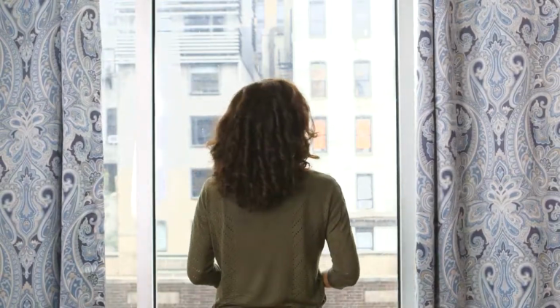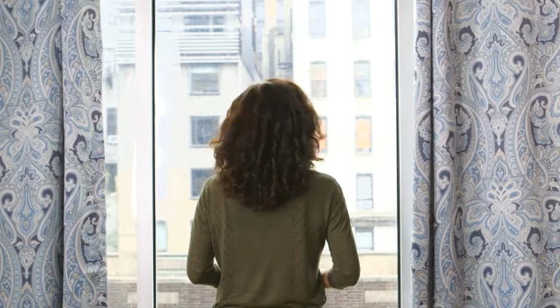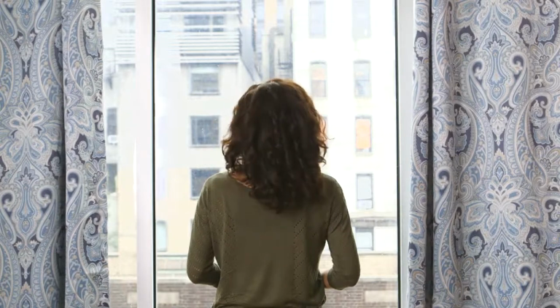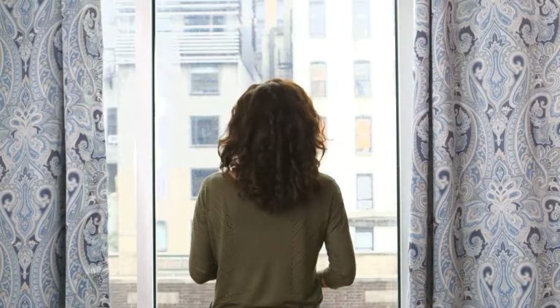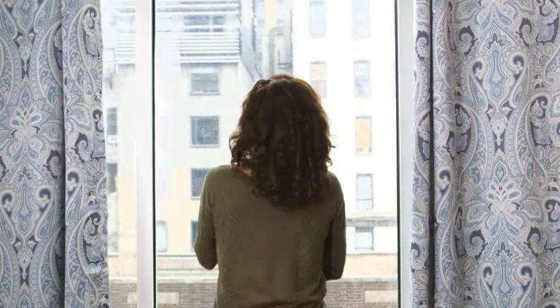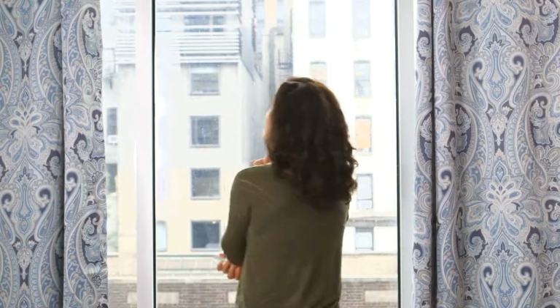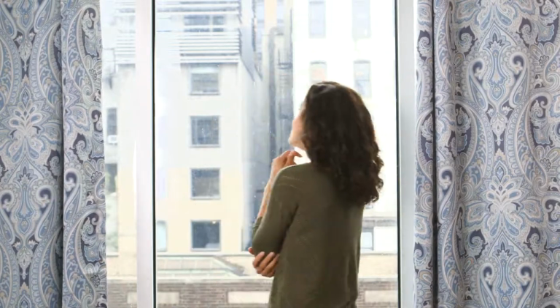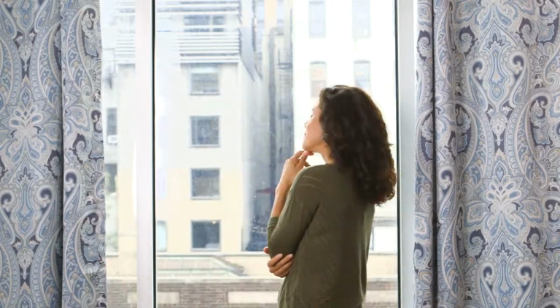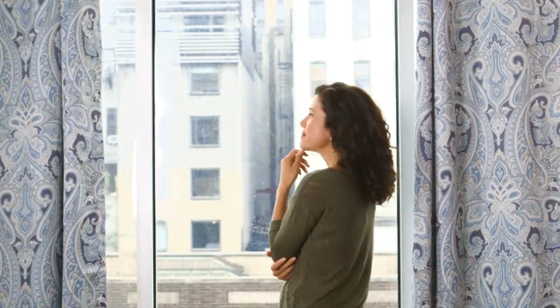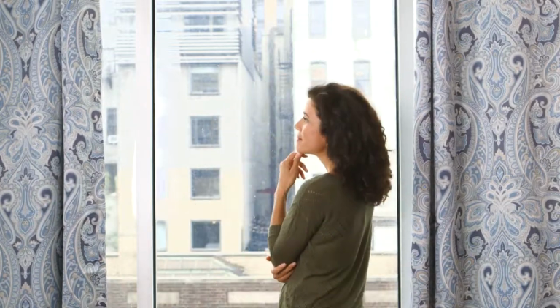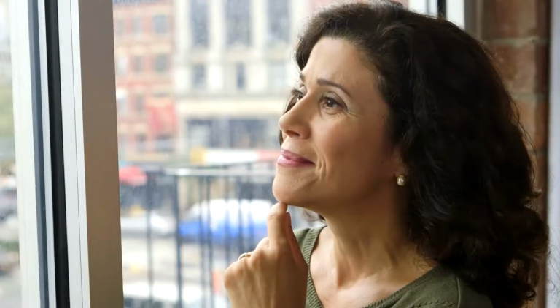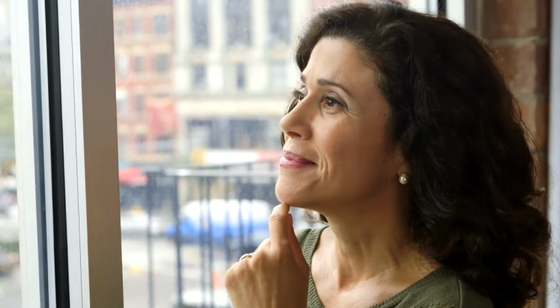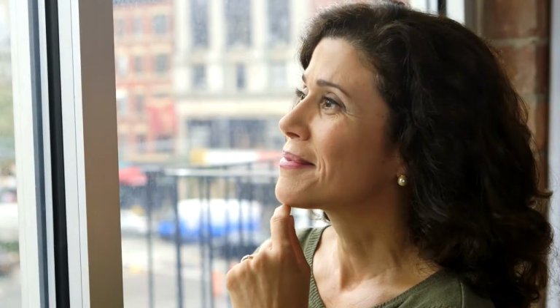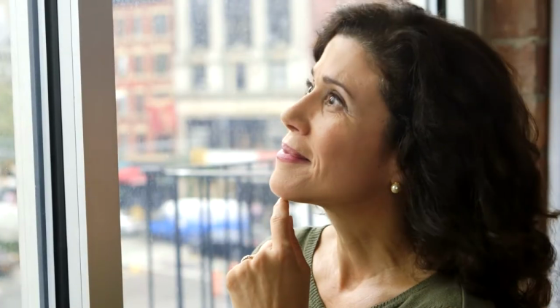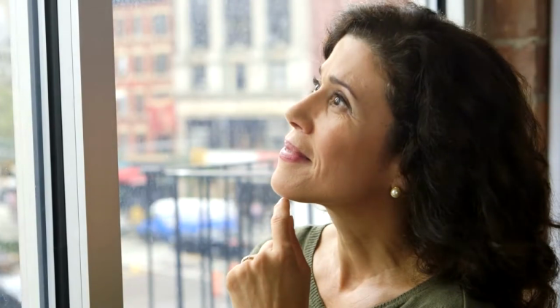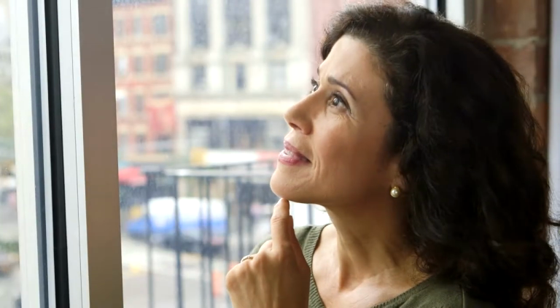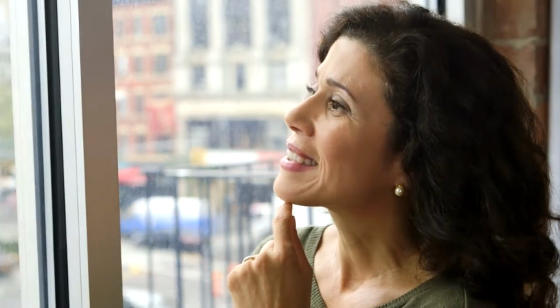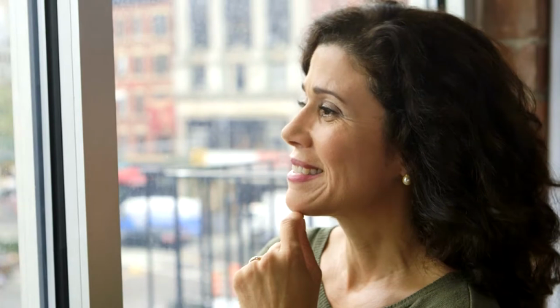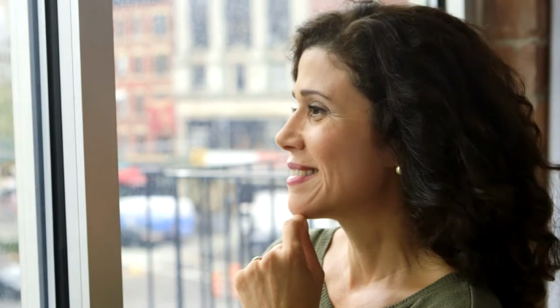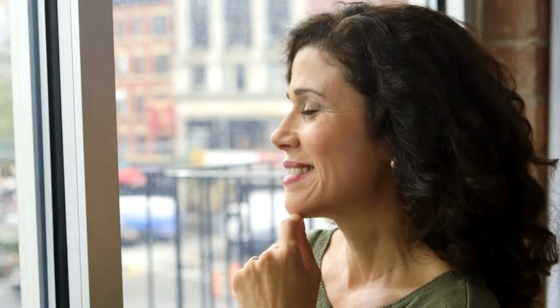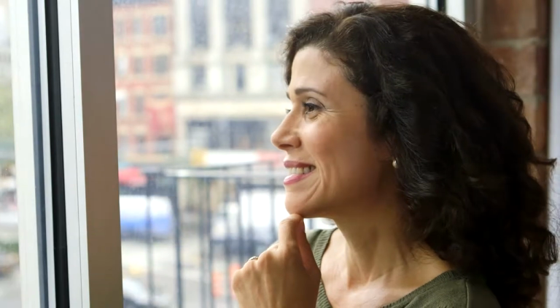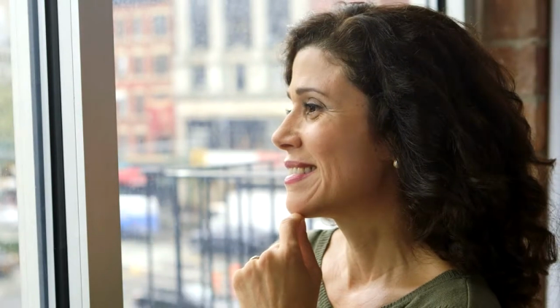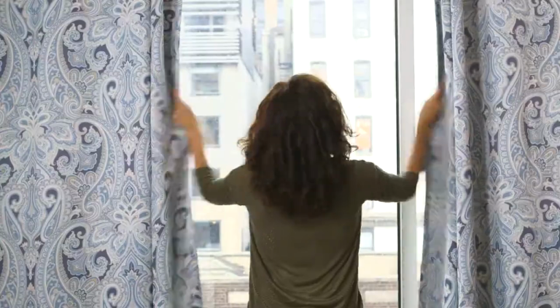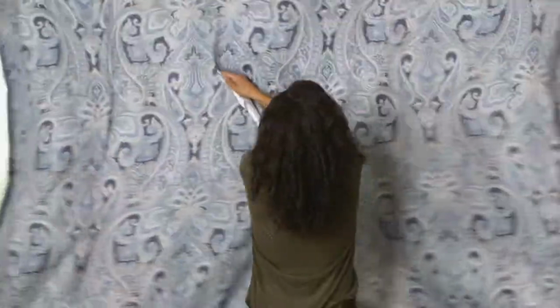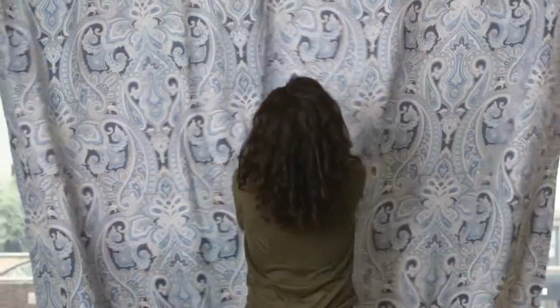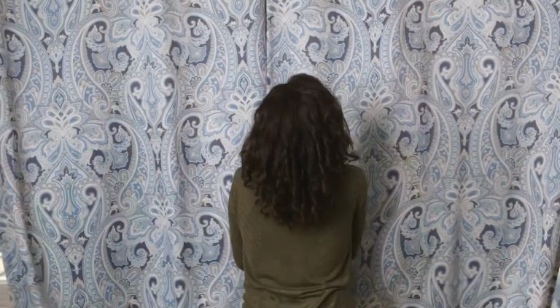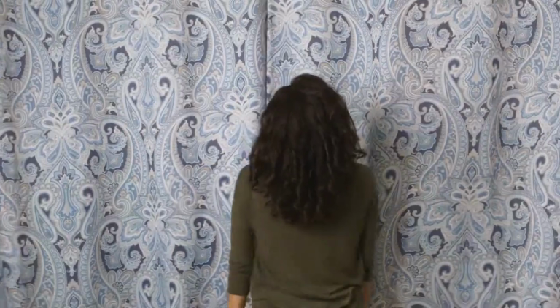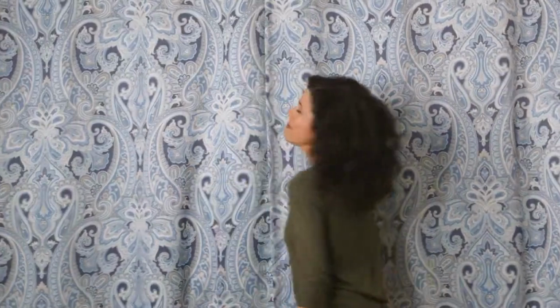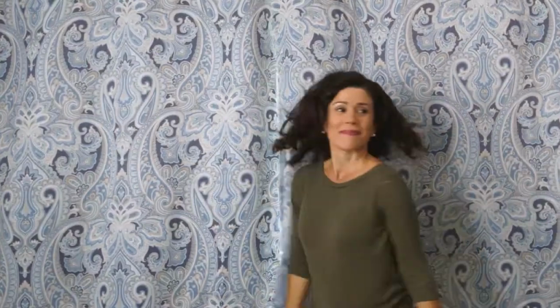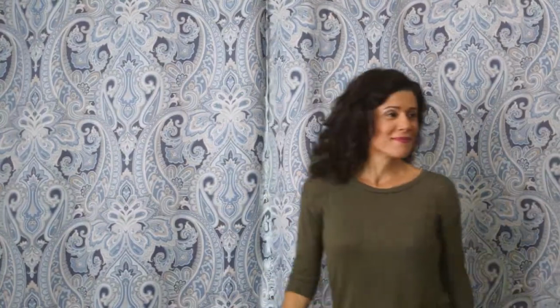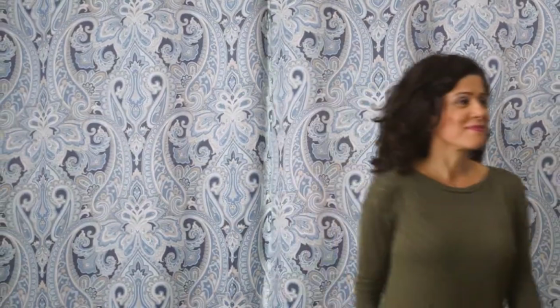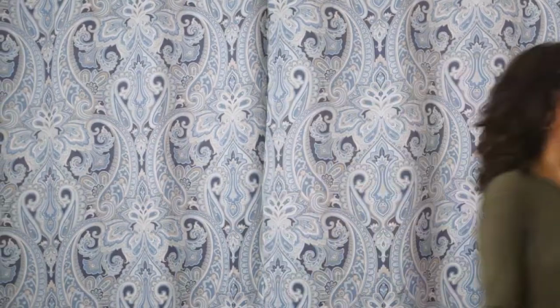If you're a night shift worker, a frequent napper, or just a person who likes to sleep in, you'll love the peaceful atmosphere provided by these 90% blackout curtains.